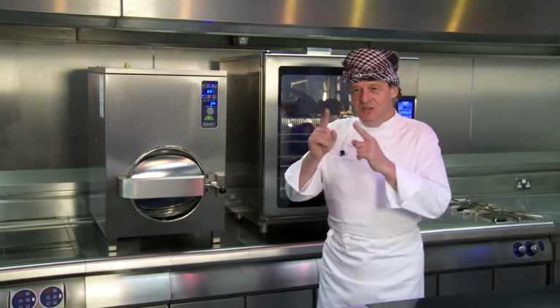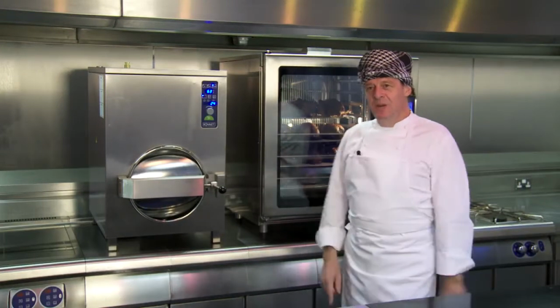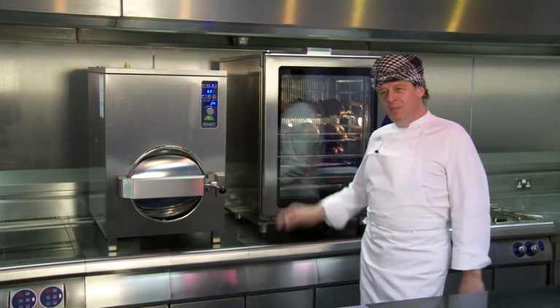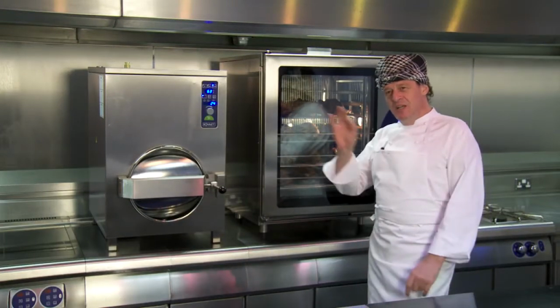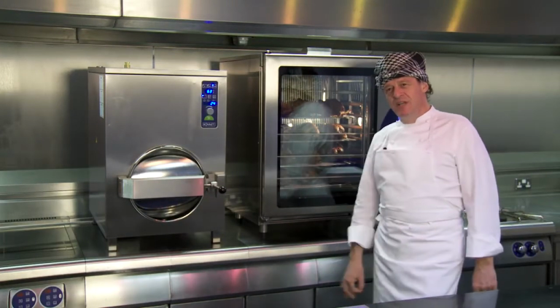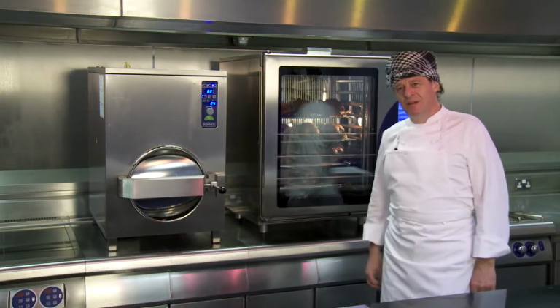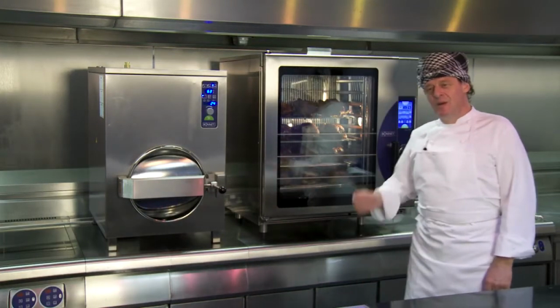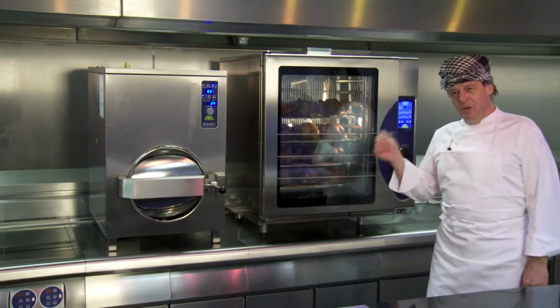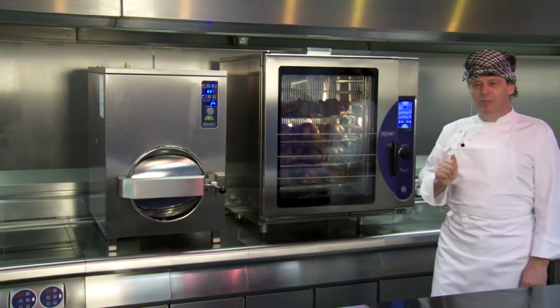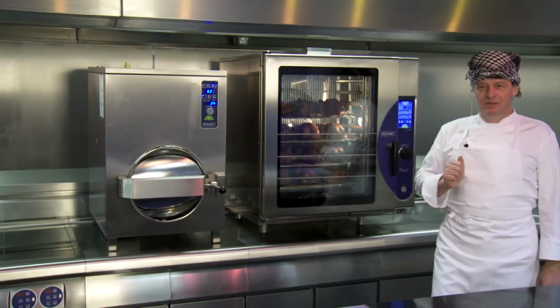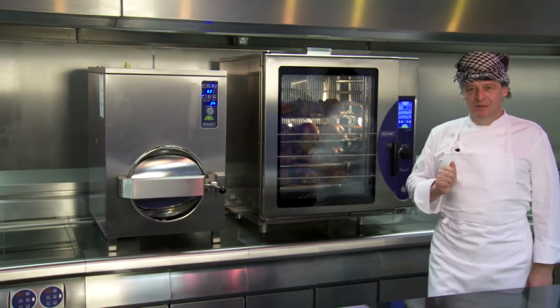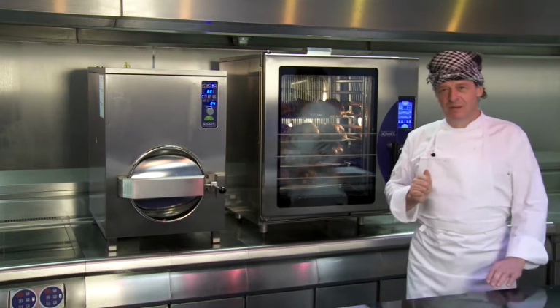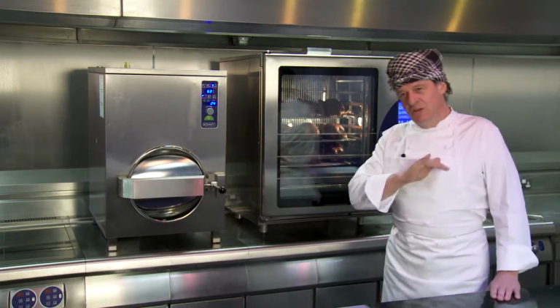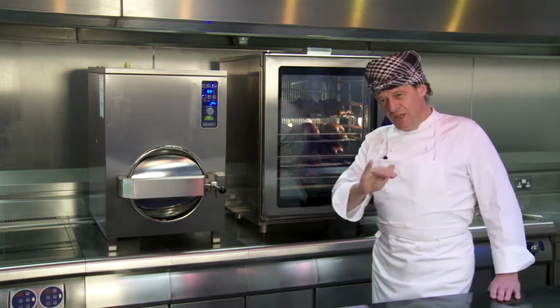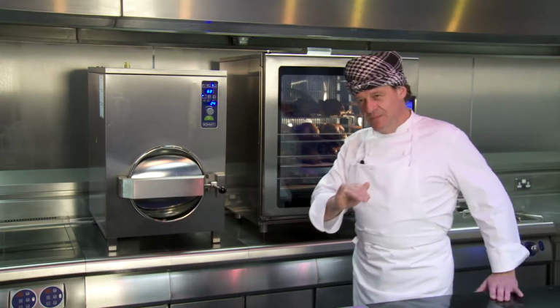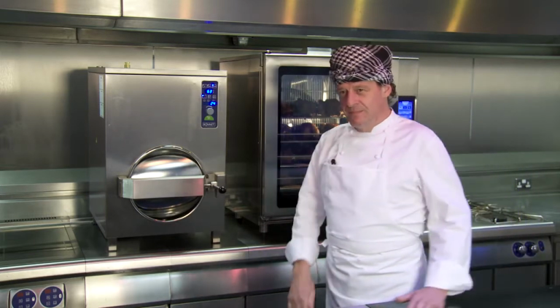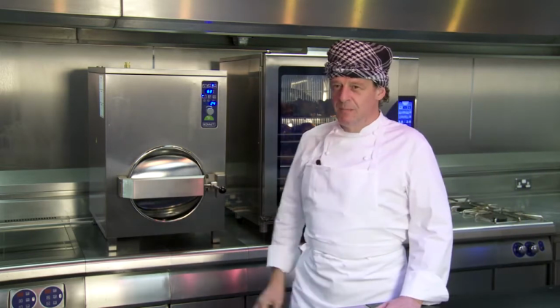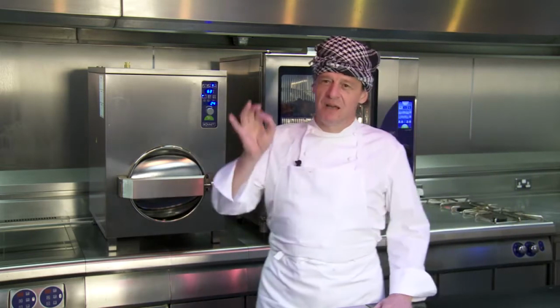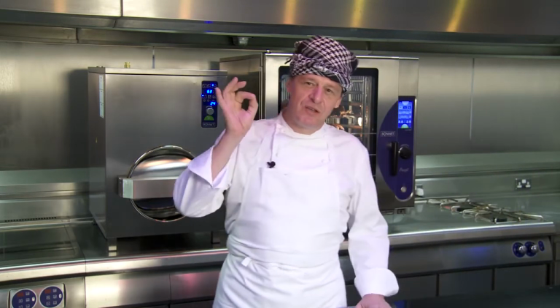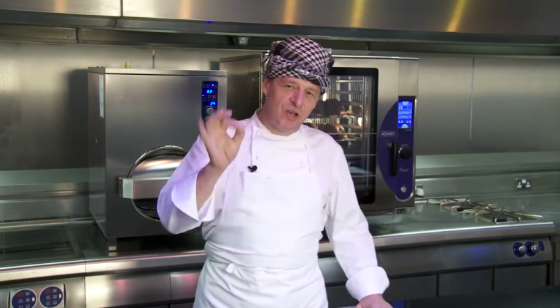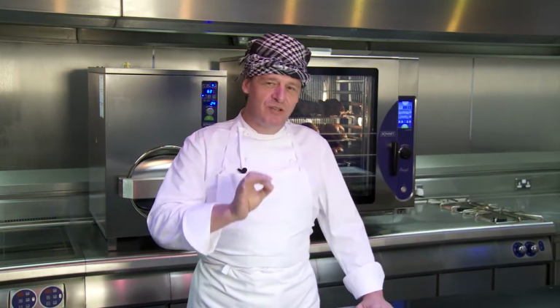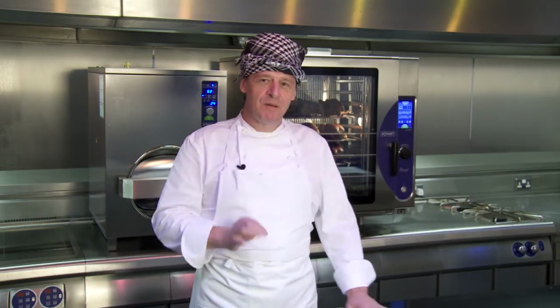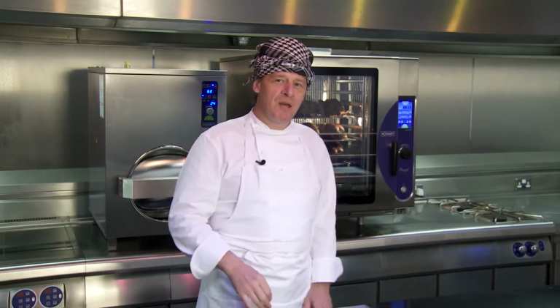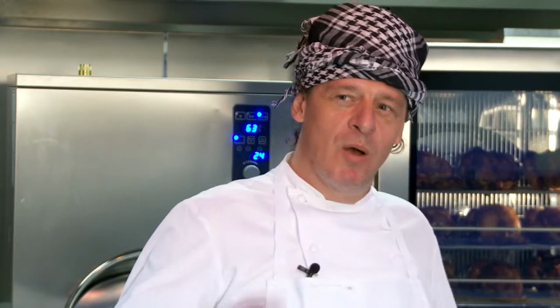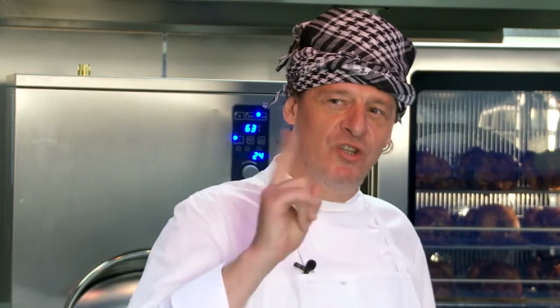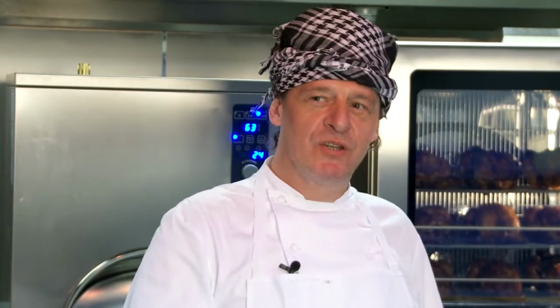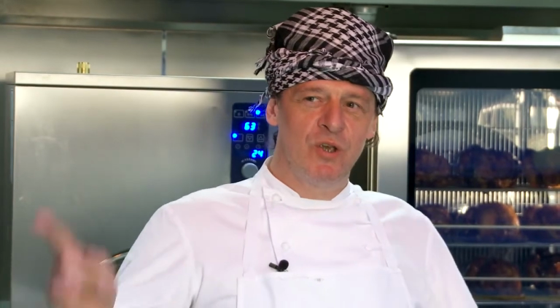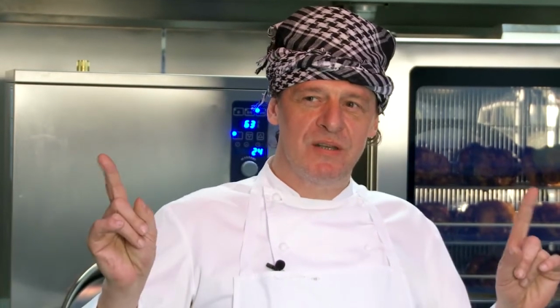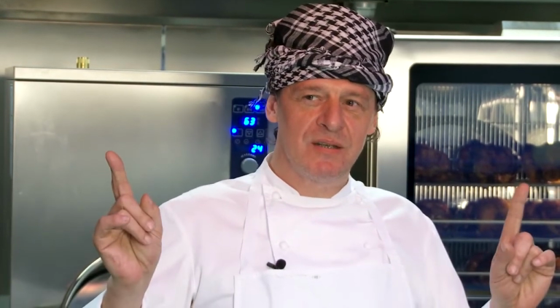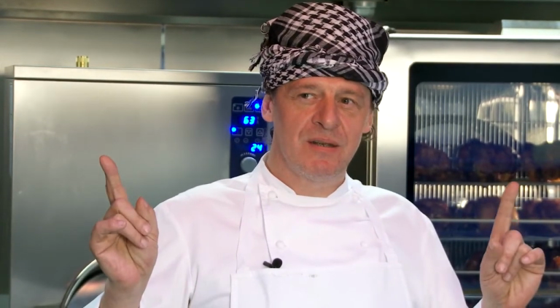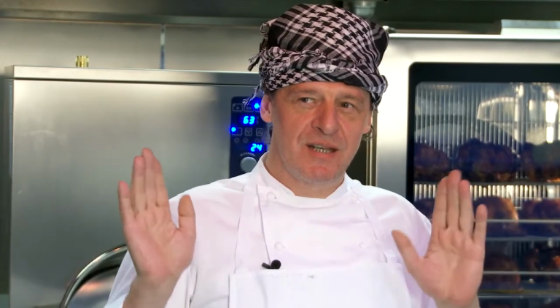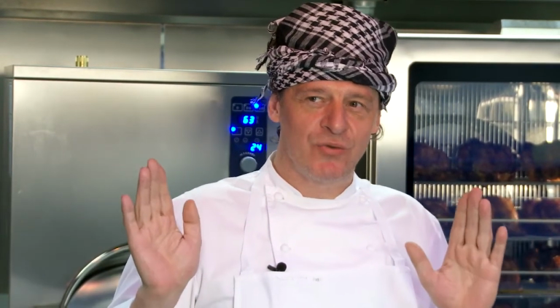And let's not forget to pair the Bonnie high-speed steamer with the Bonnie combi oven — genius. Makes life so much easier. What one chef can do with two pieces of kit is extraordinary.